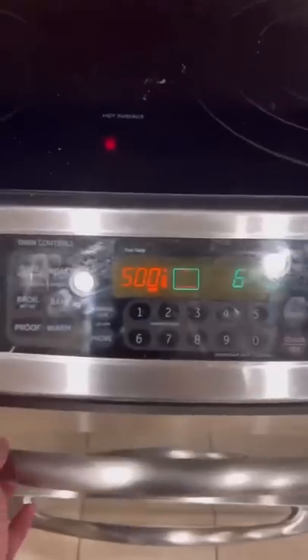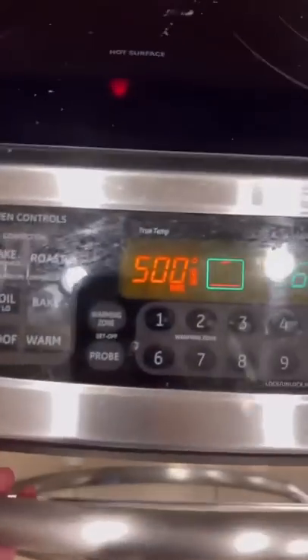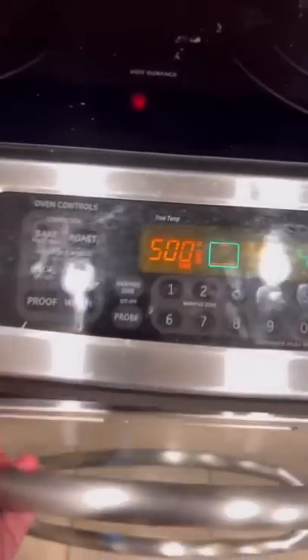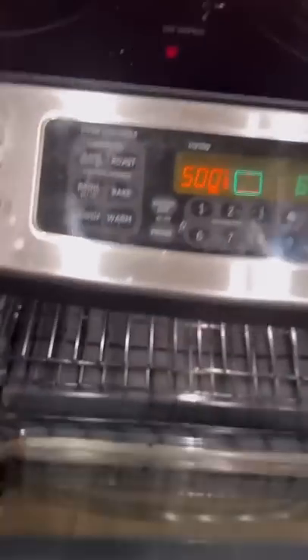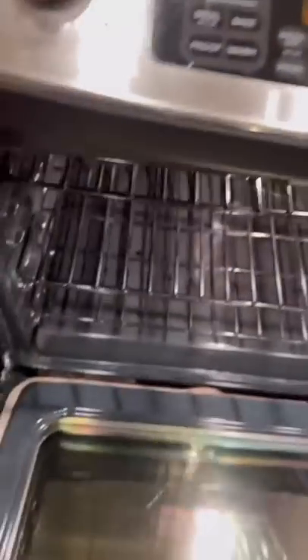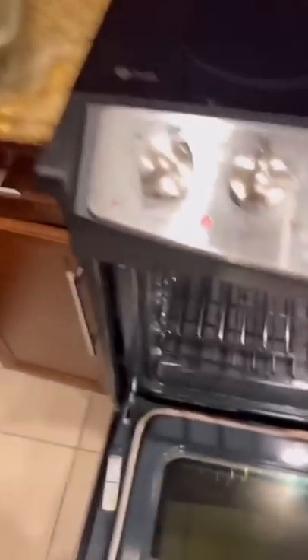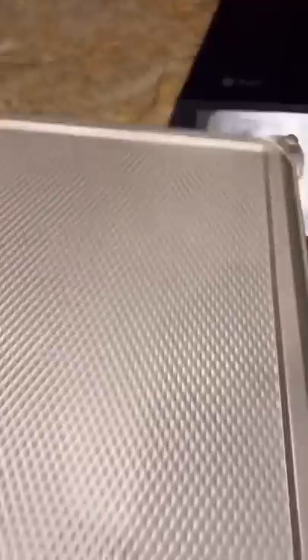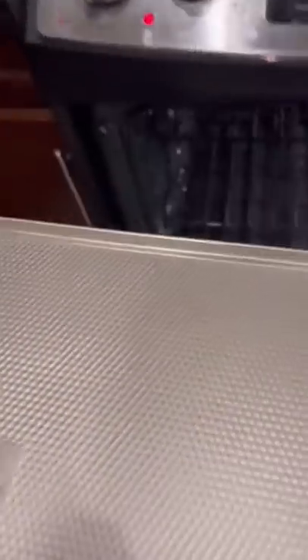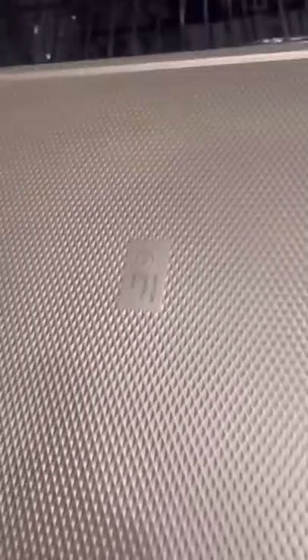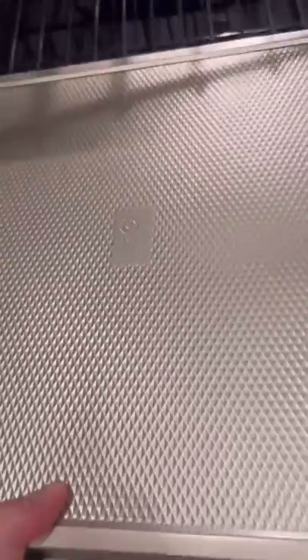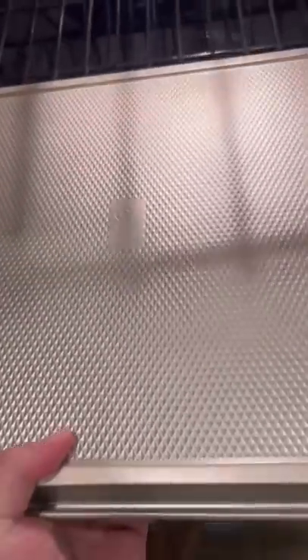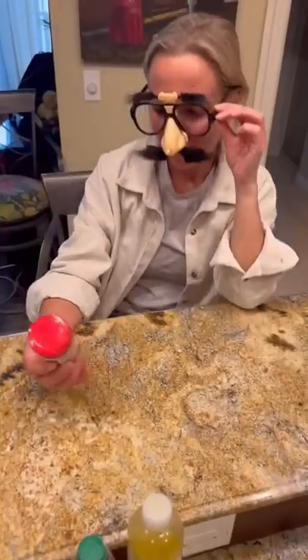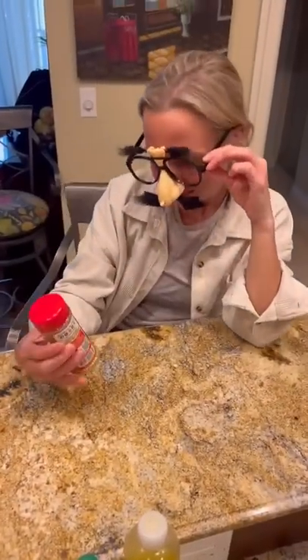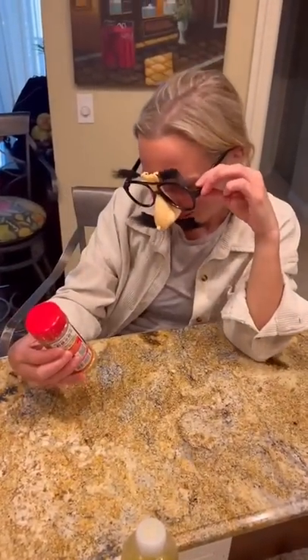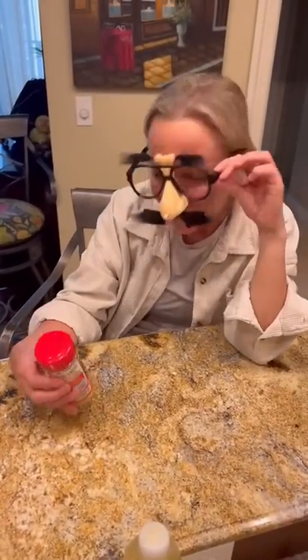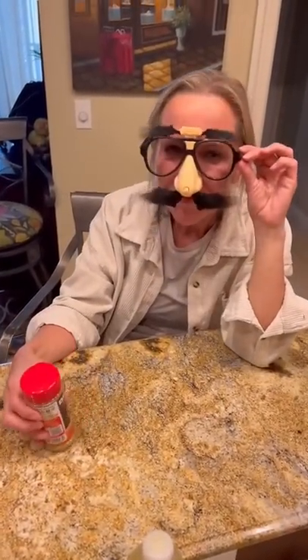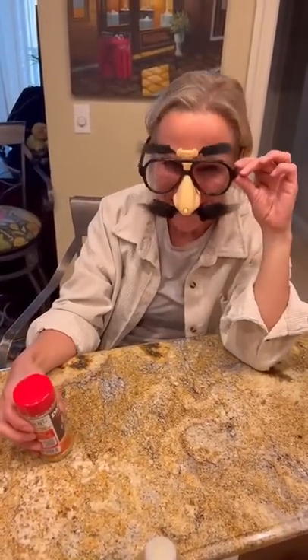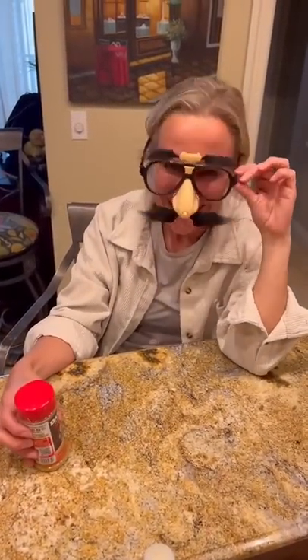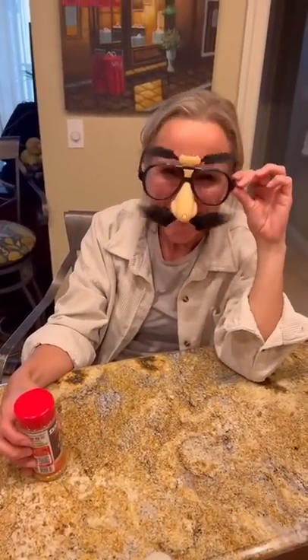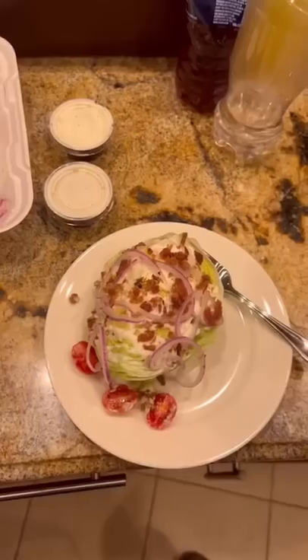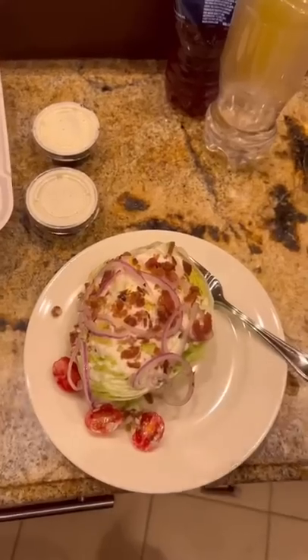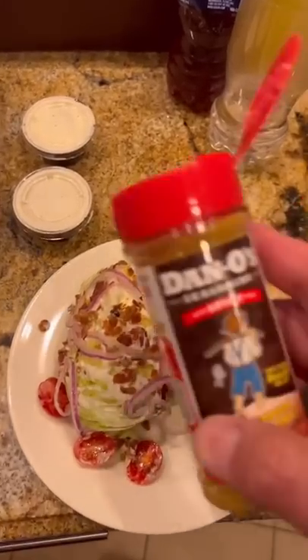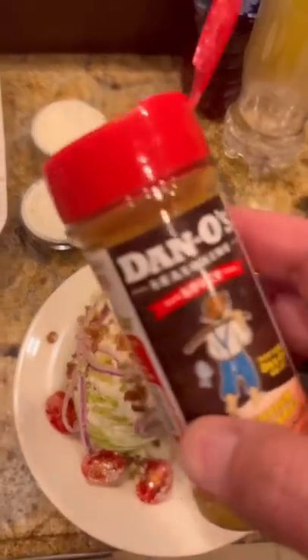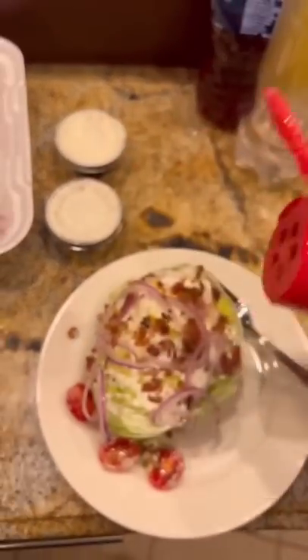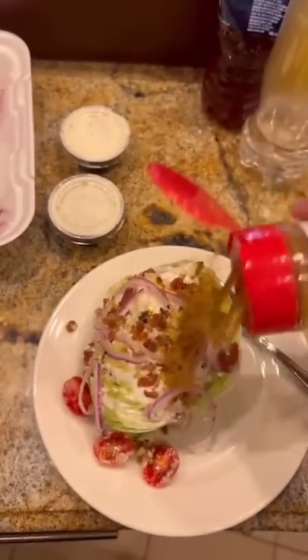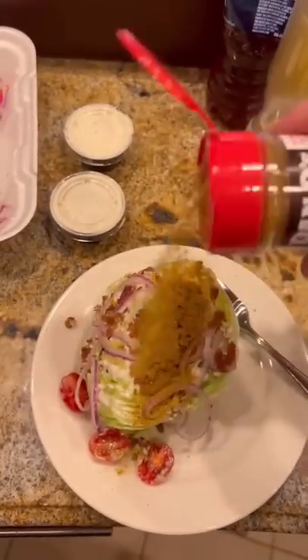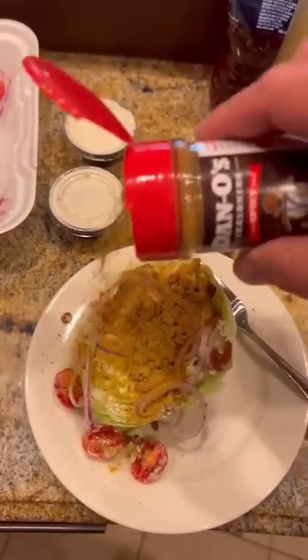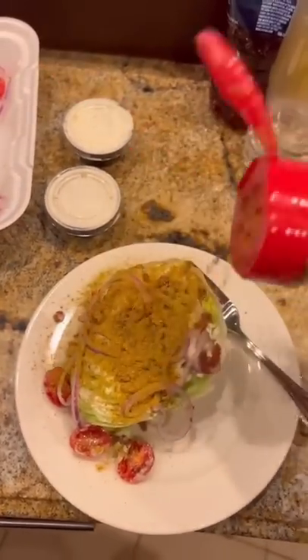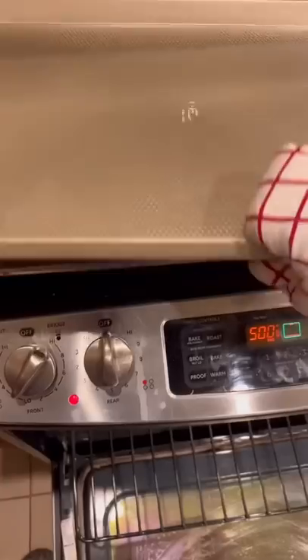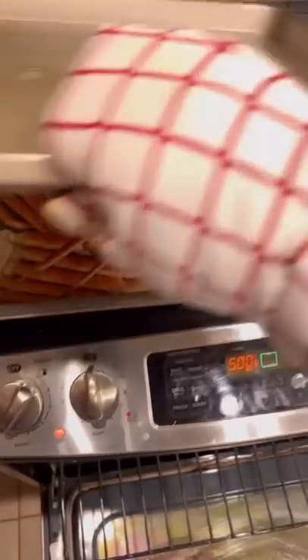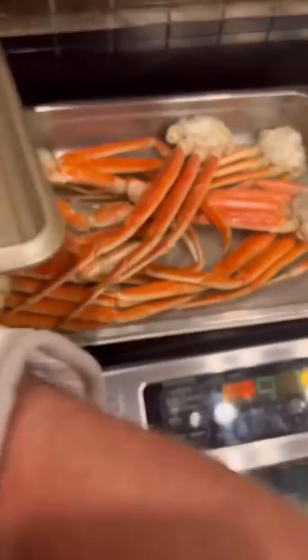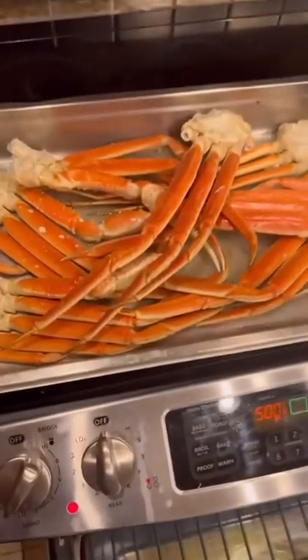We got our oven preheated to 500 and we're gonna steam these bad boys. Are you ready for some crab legs? But first, it's time for a little wedge salad with some spicy dinos.